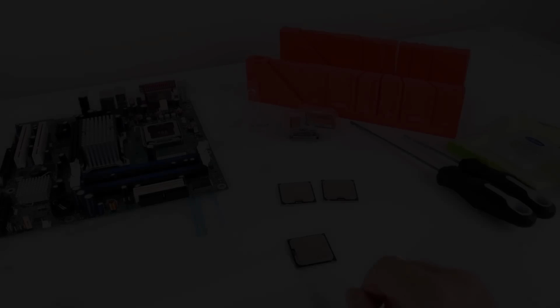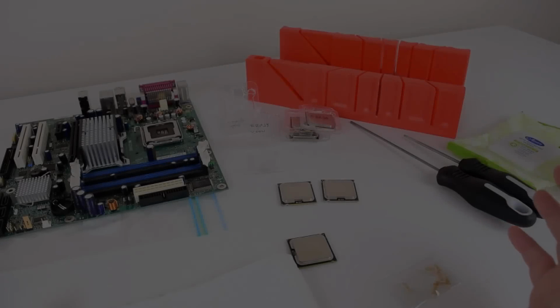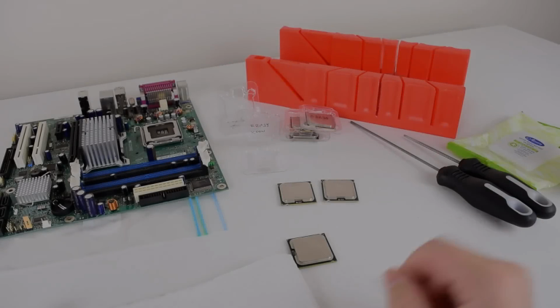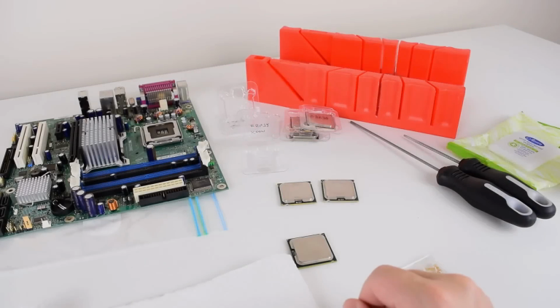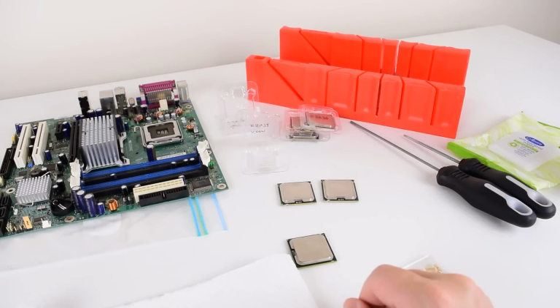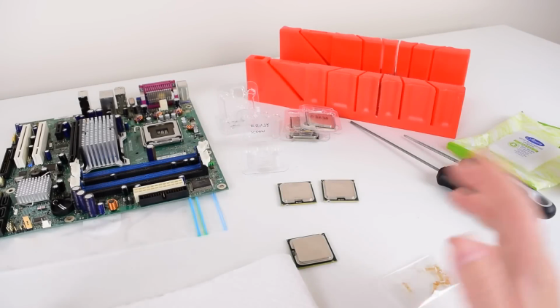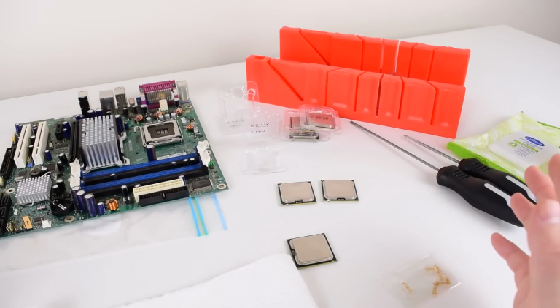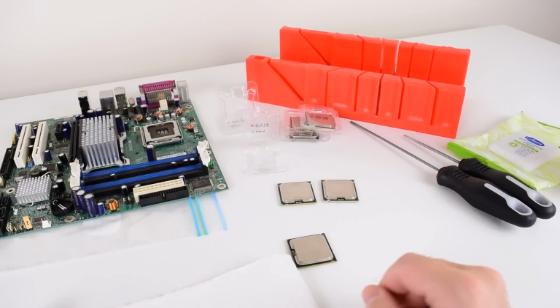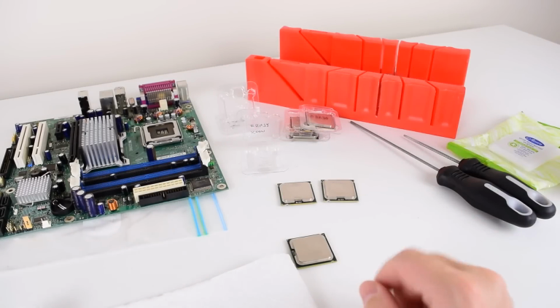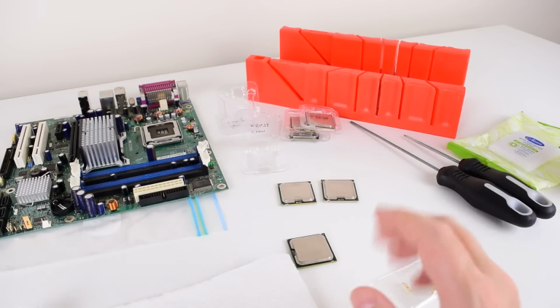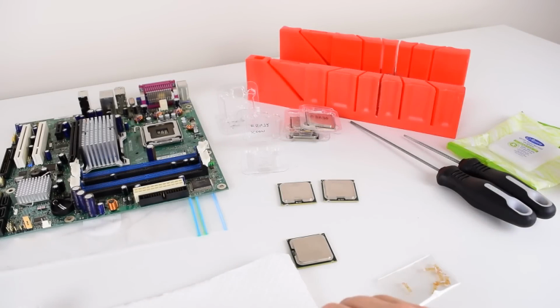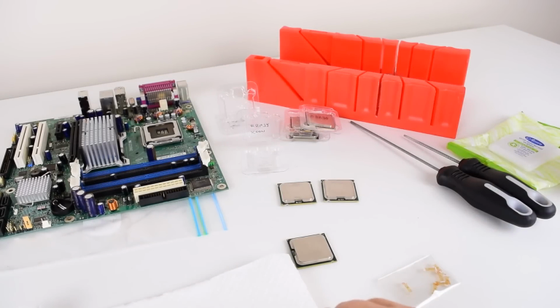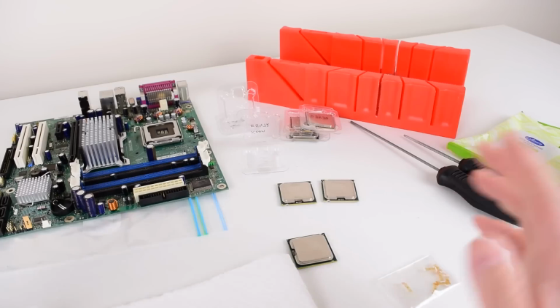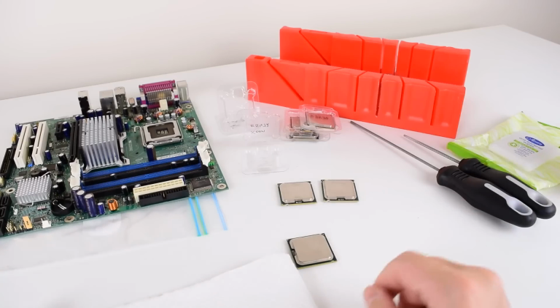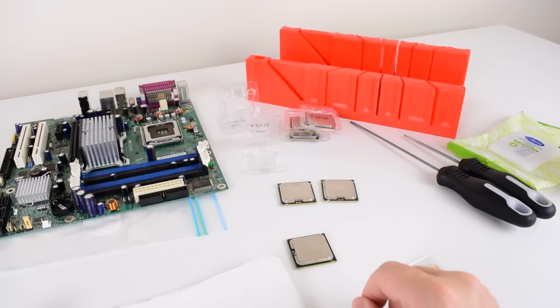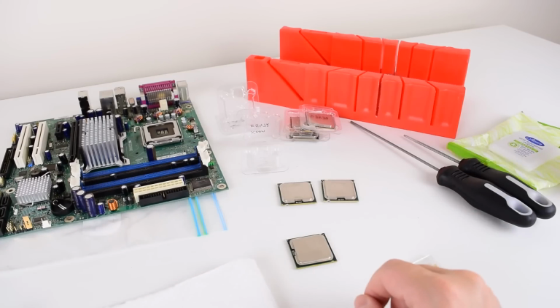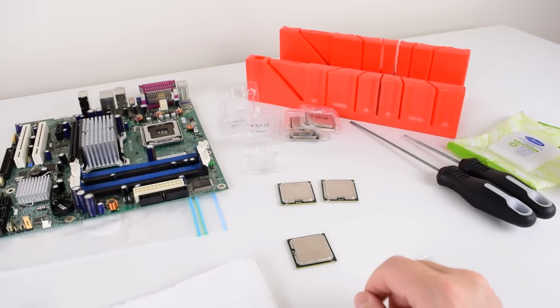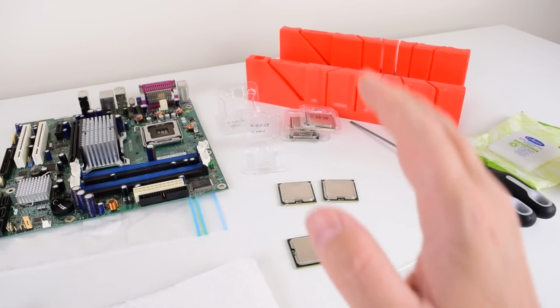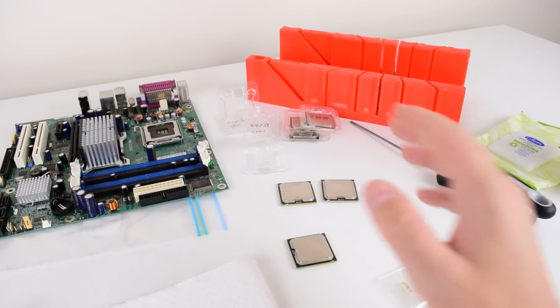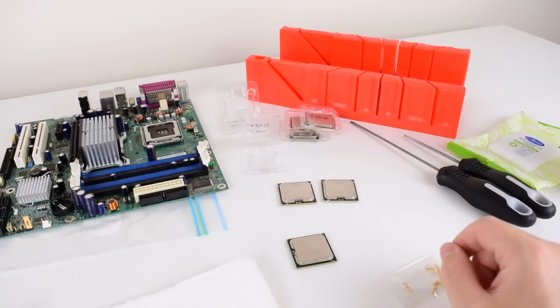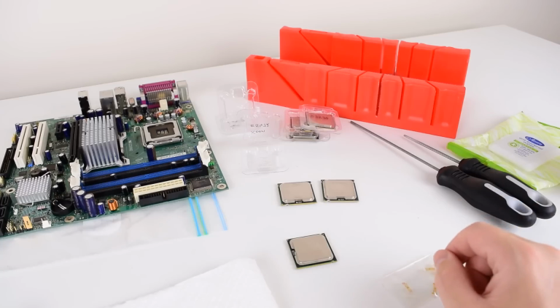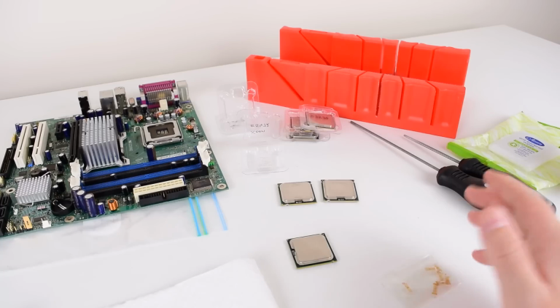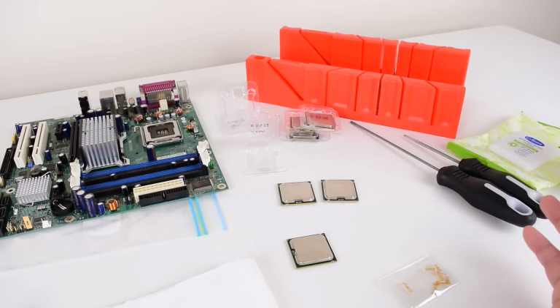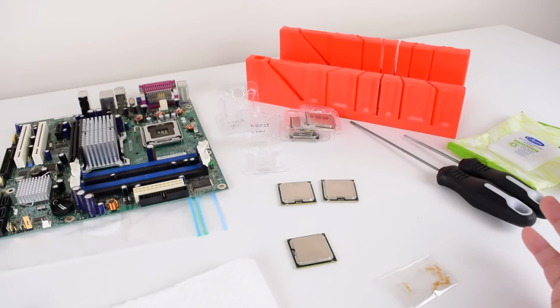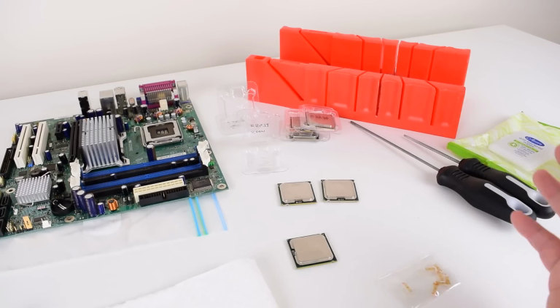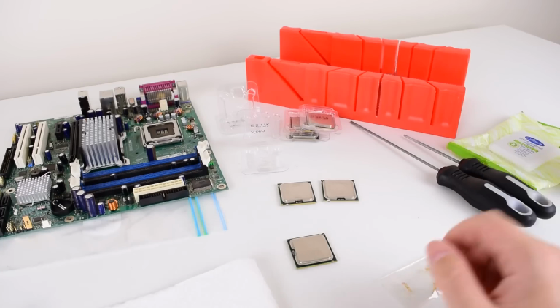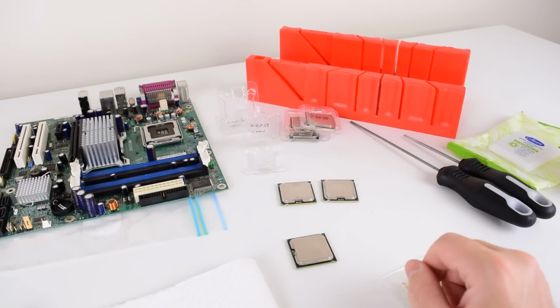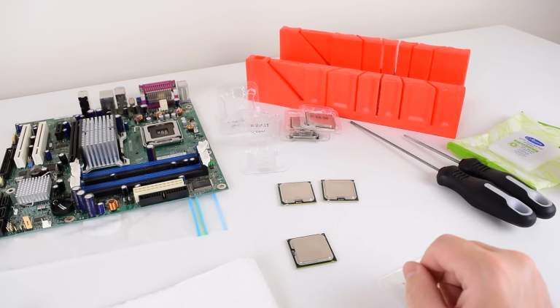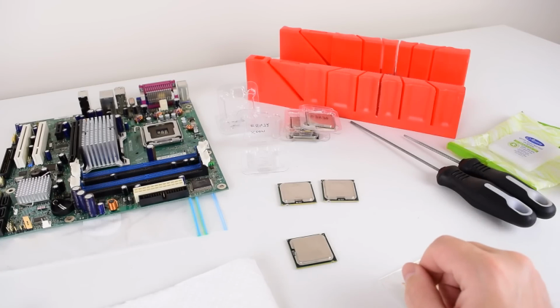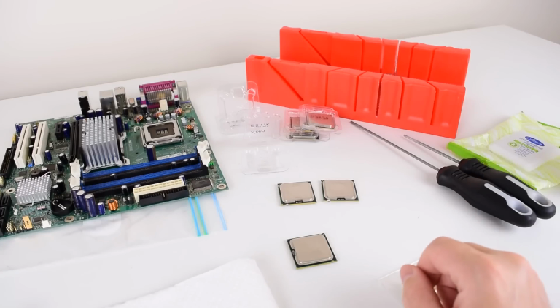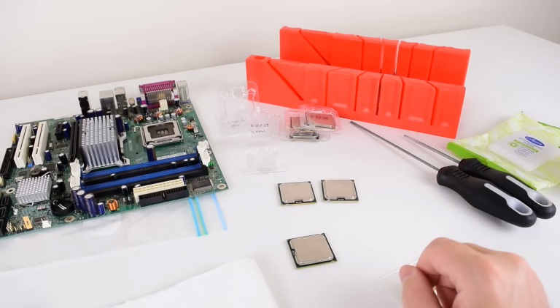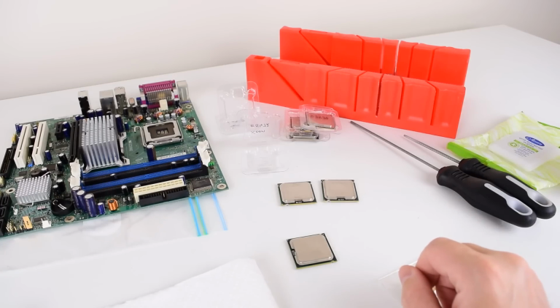Hey guys, welcome to another video. As always I'm a little bit late to the party. Today we're going to check out how to mod Socket 771 Xeon processors to make them work in a Socket 775 motherboard.